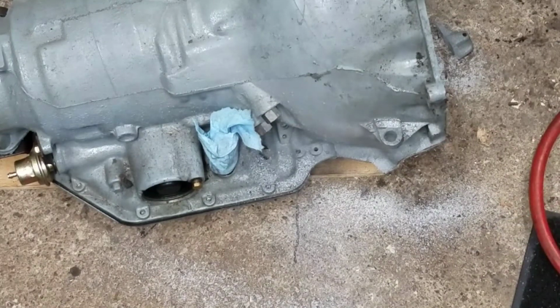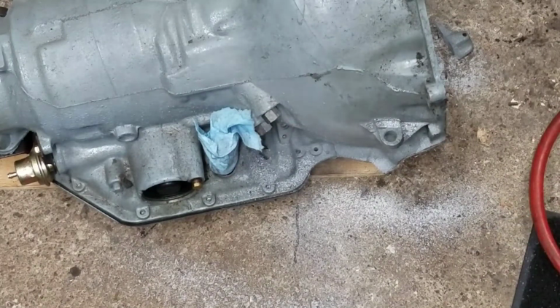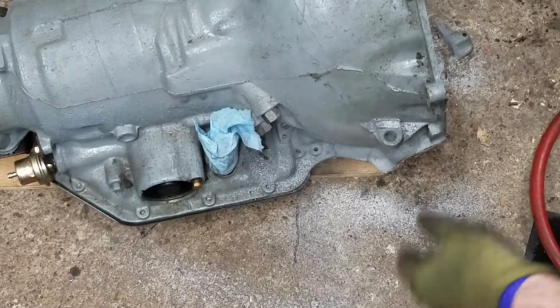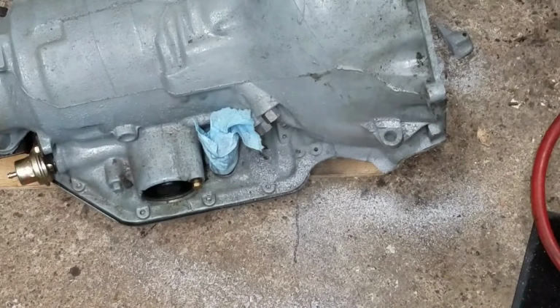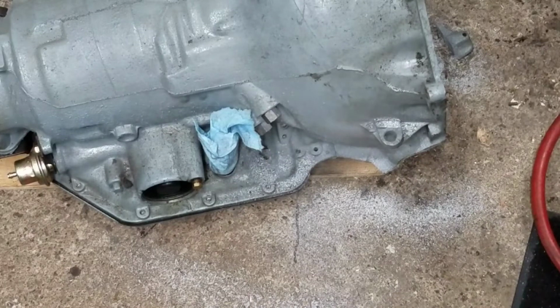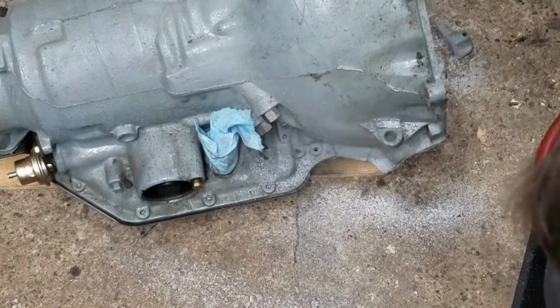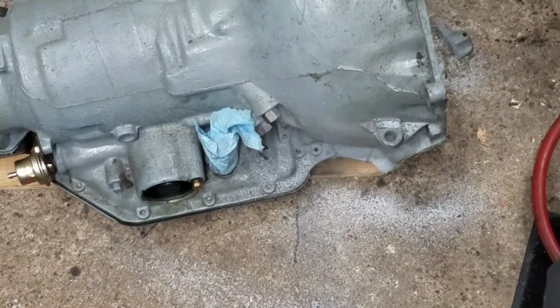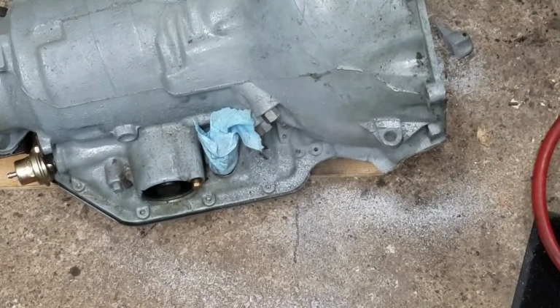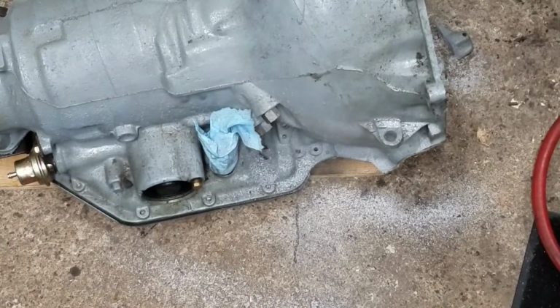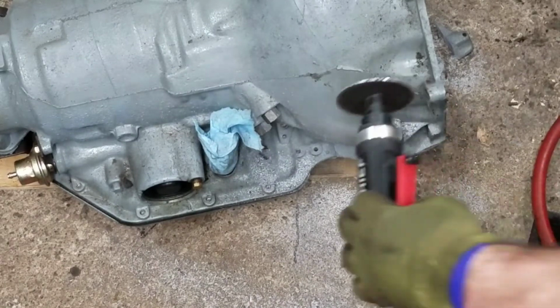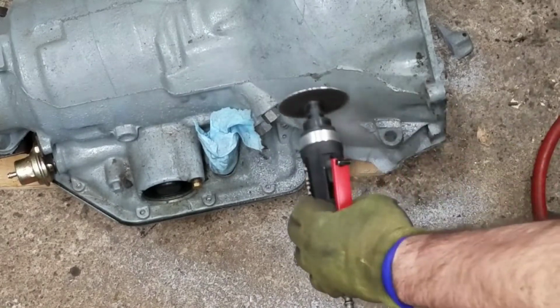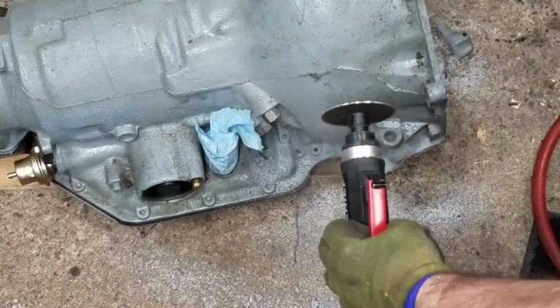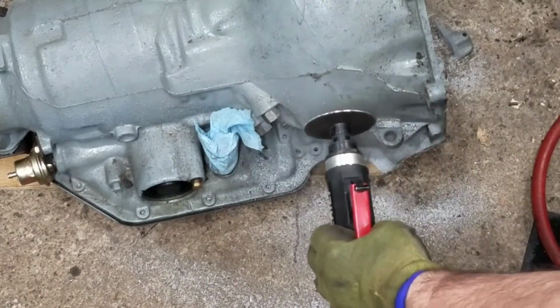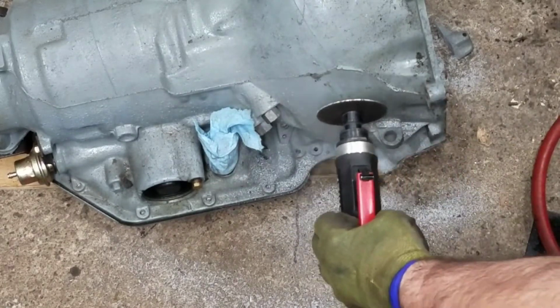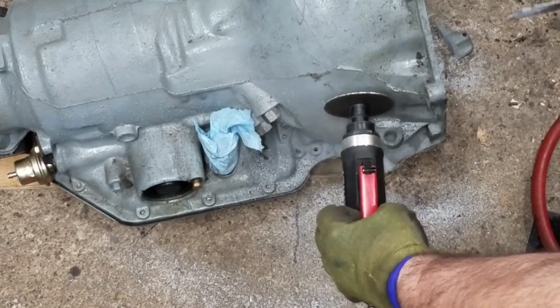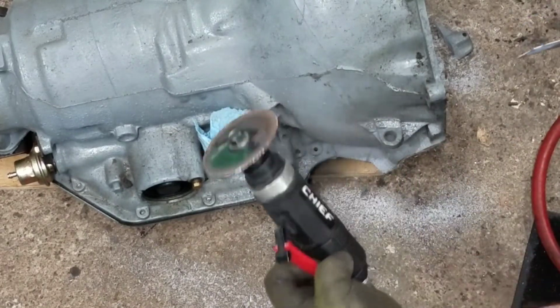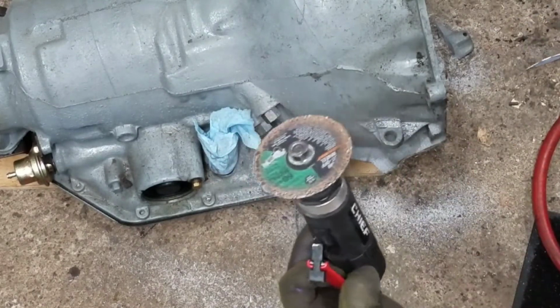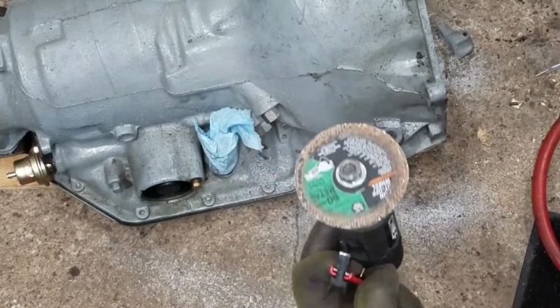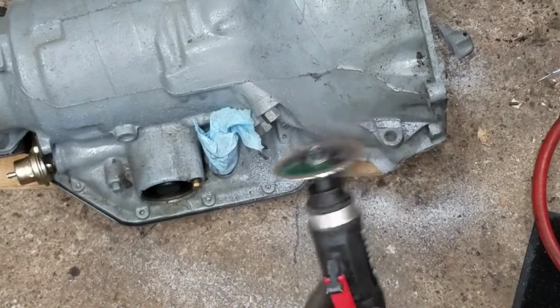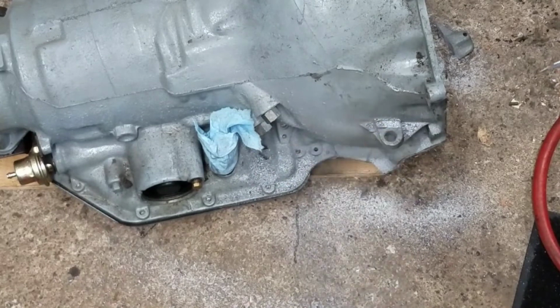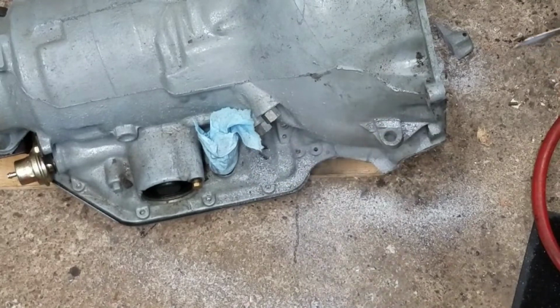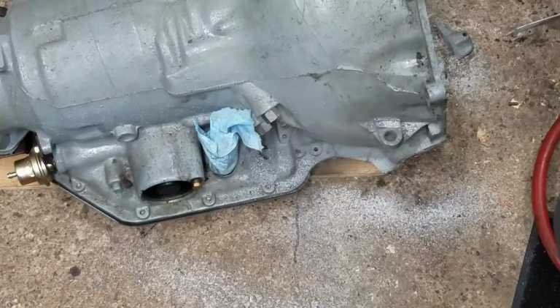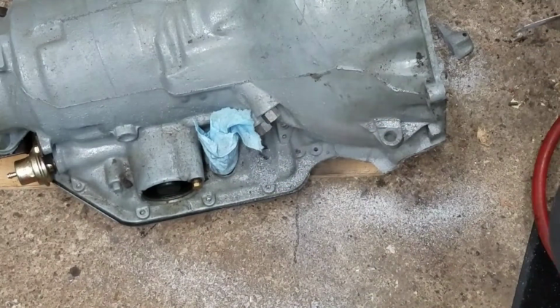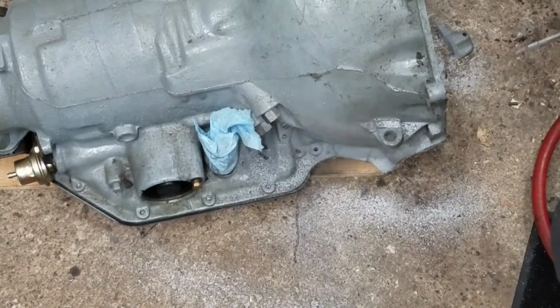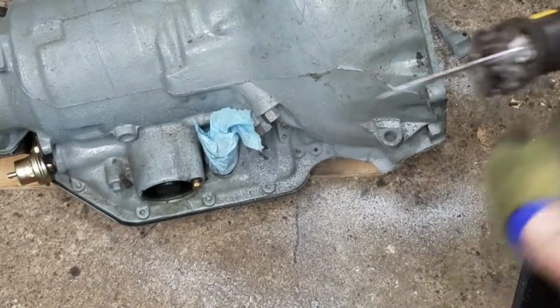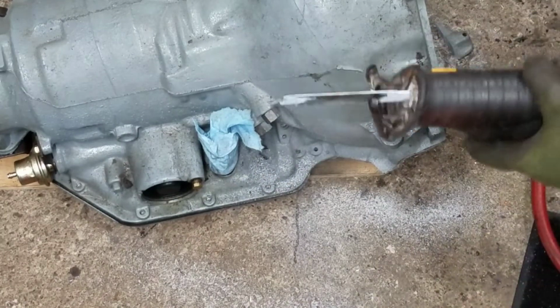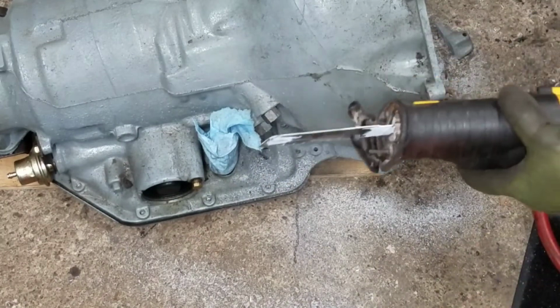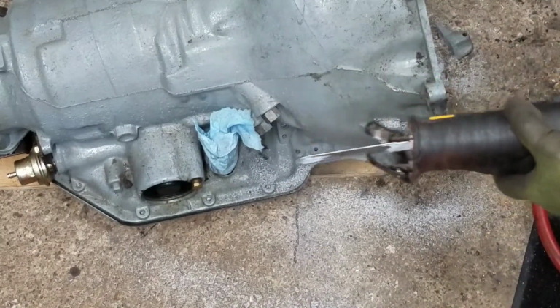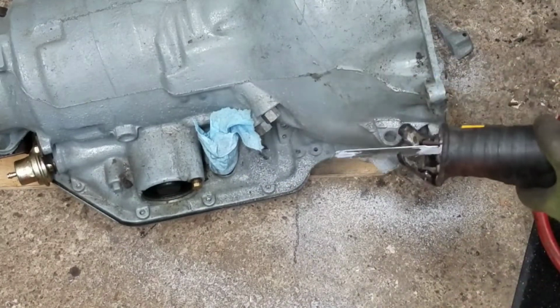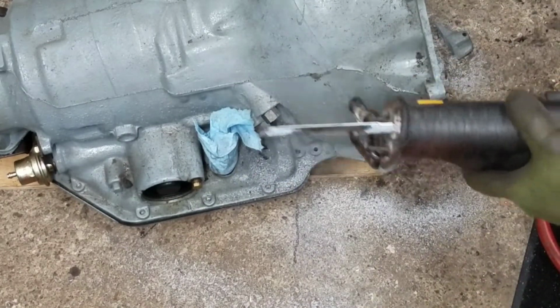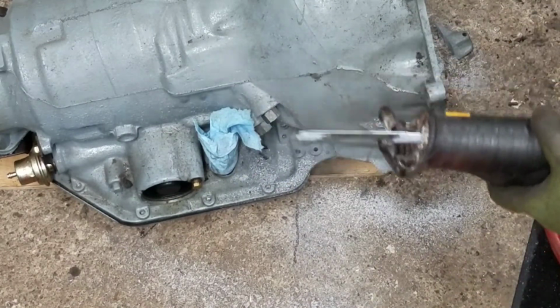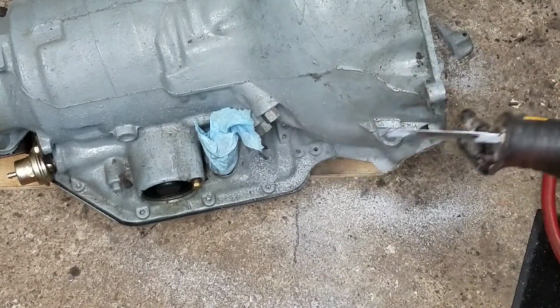I started using the cutoff wheel in here, but my wheel has gotten so small I can't get into the corner. So we're going to finish it off with the sawzall.